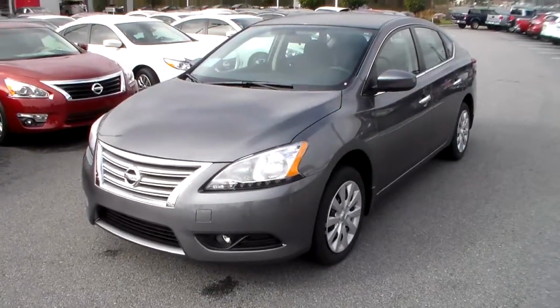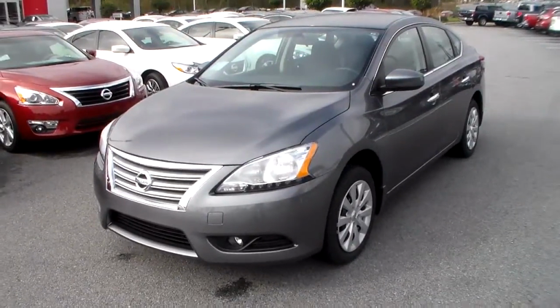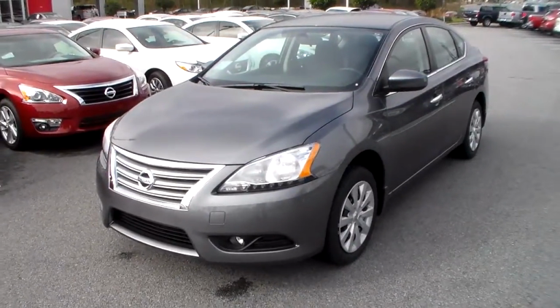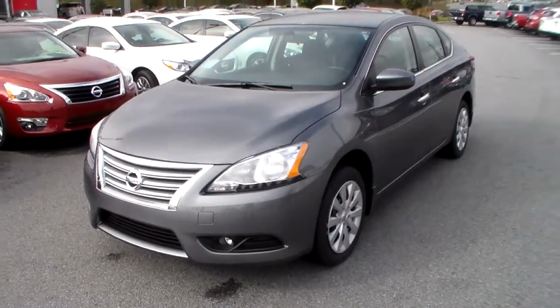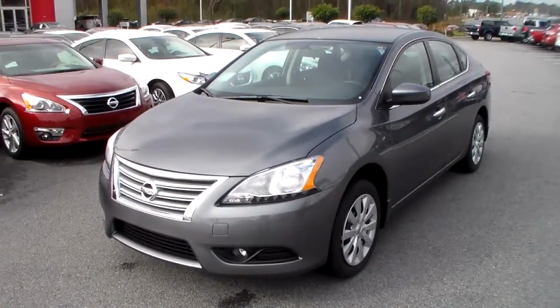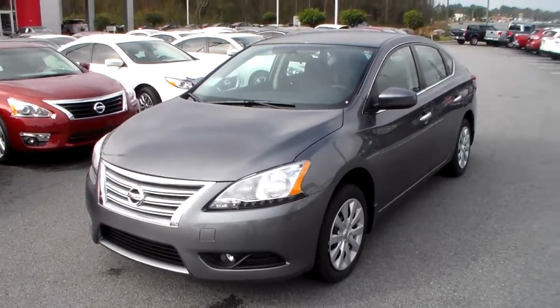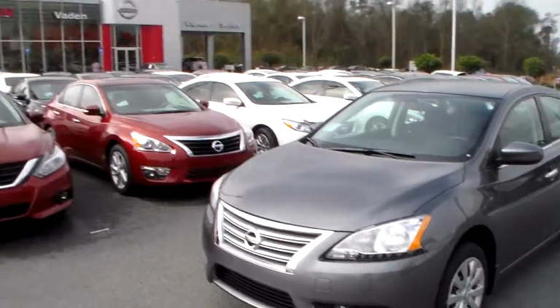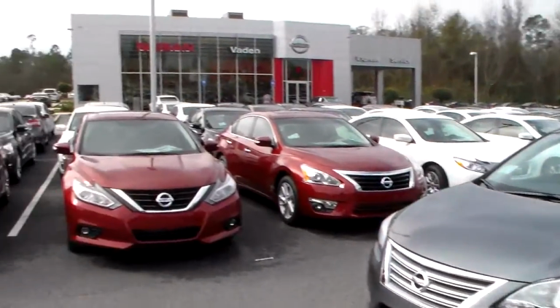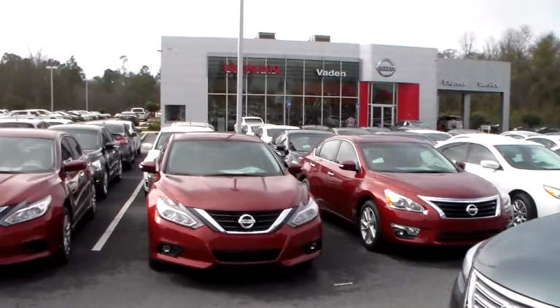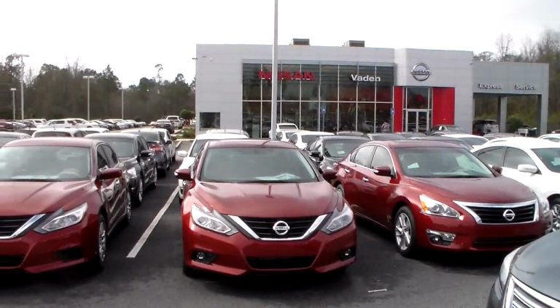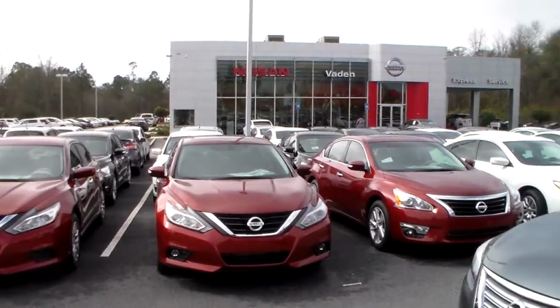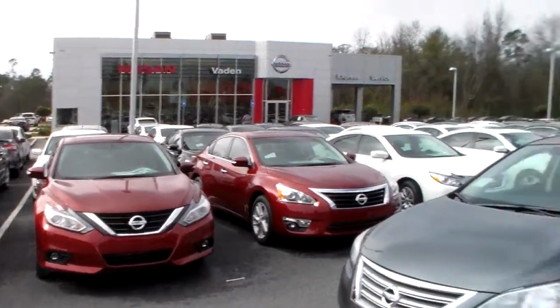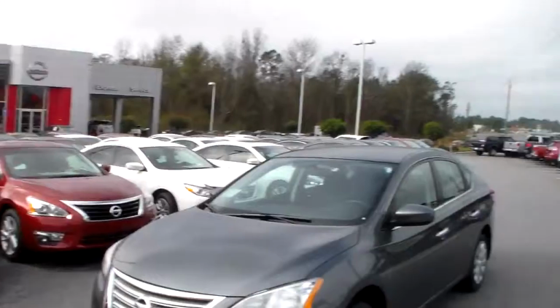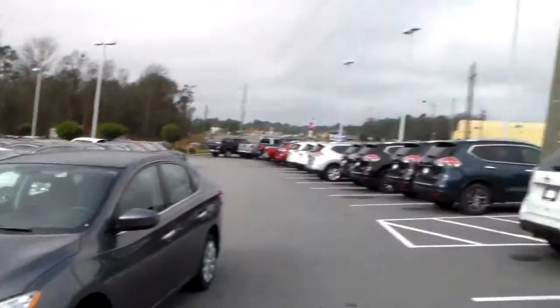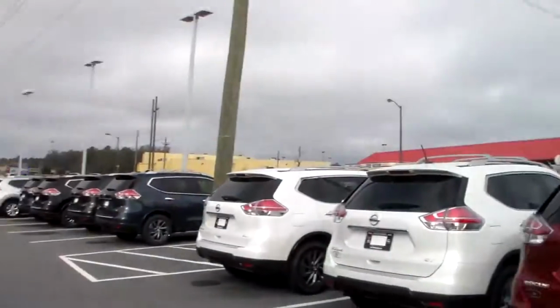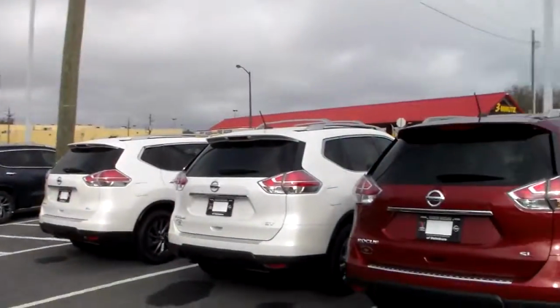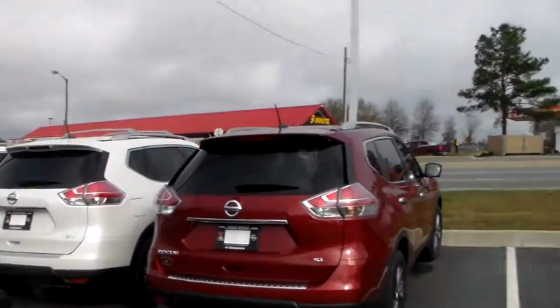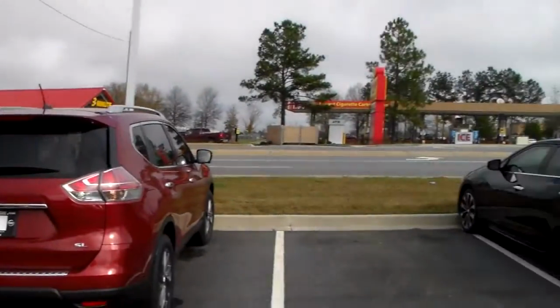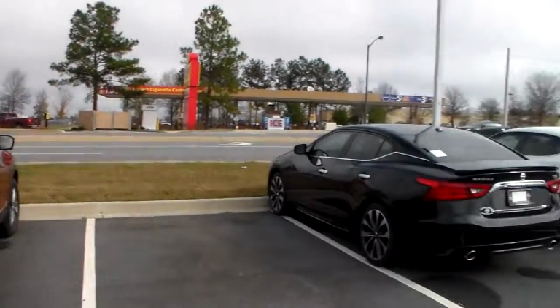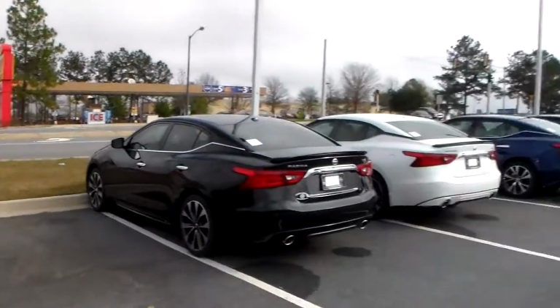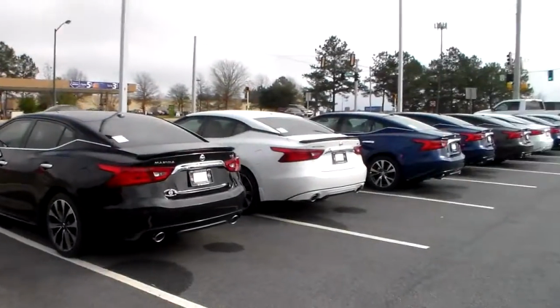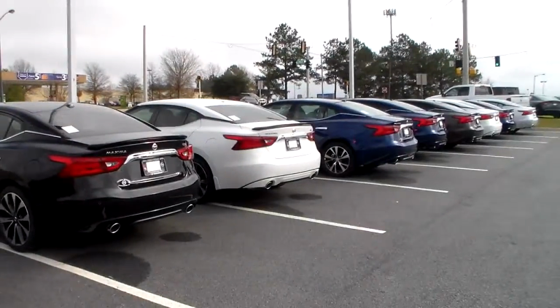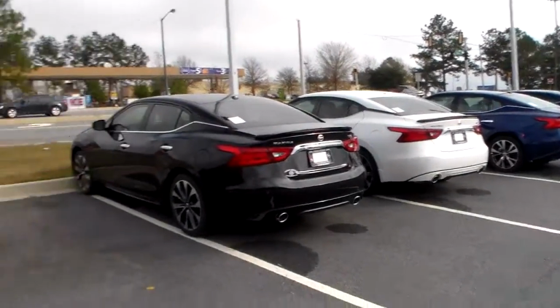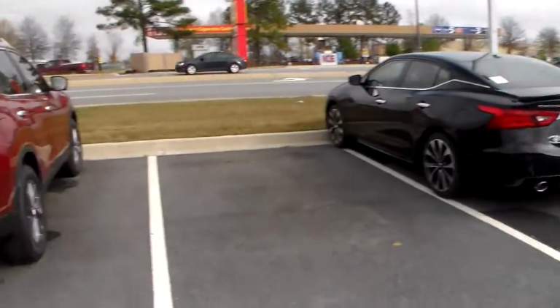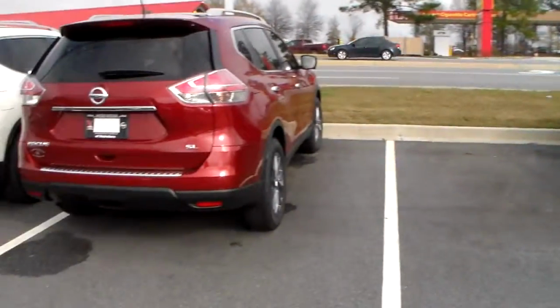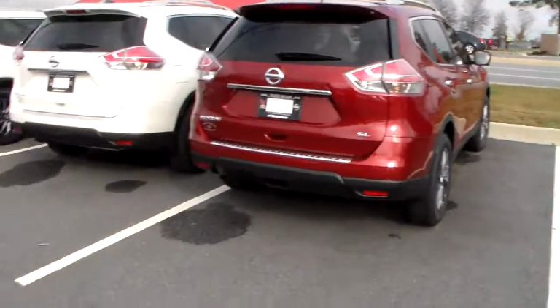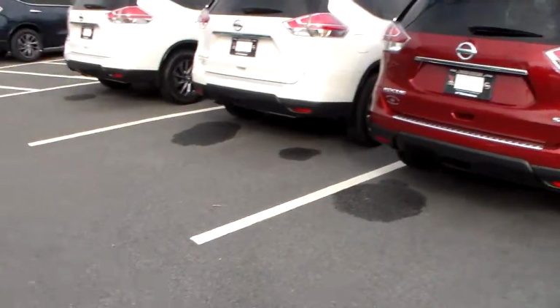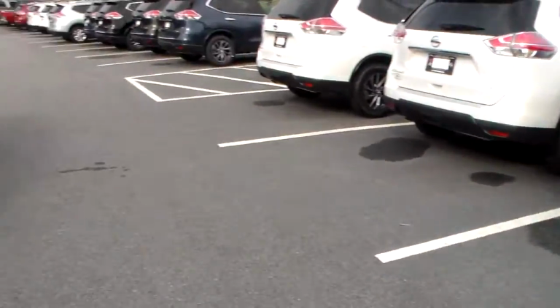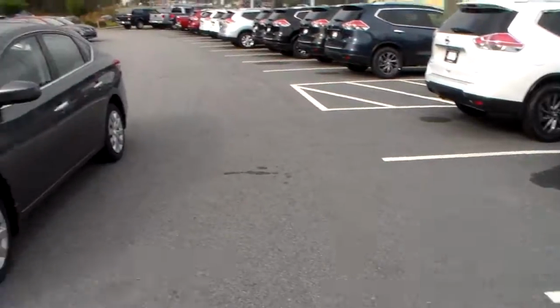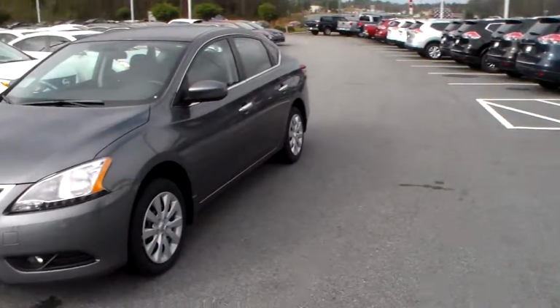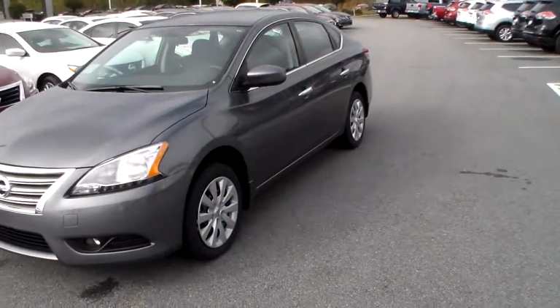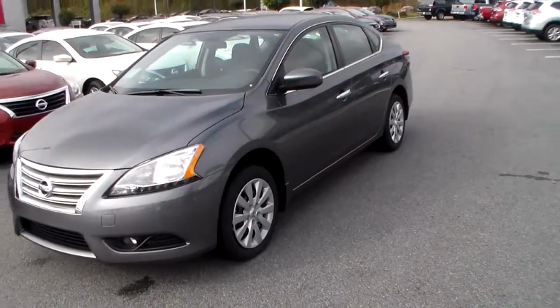Good morning, Misty. My name's Joe. I work over here at Vaden Nissan Statesboro, right across from the Walmart and Google Car Wash over on Brandon Street. We've received your inquiry on a new or pre-owned vehicle.